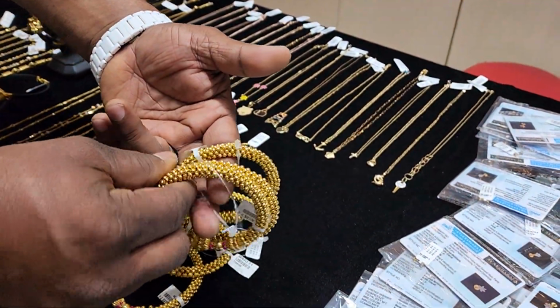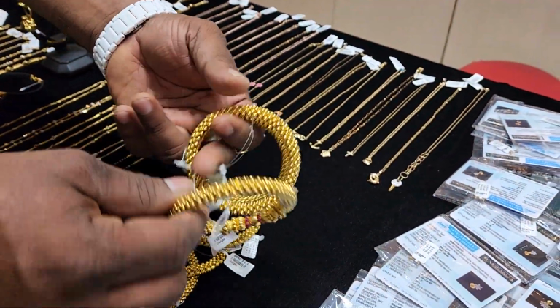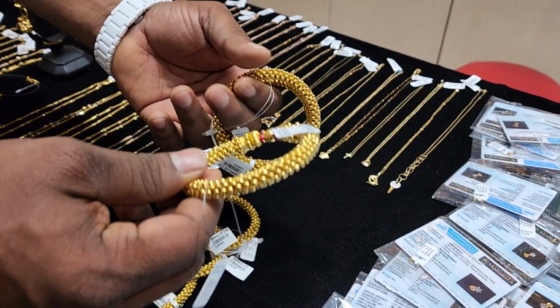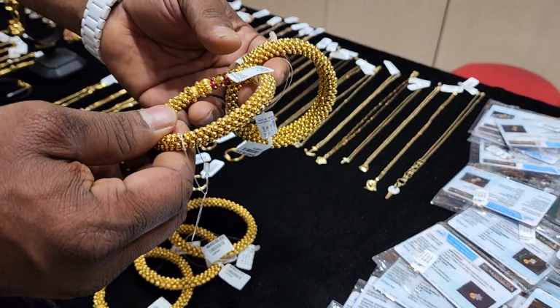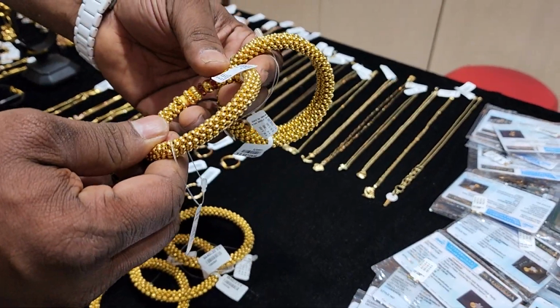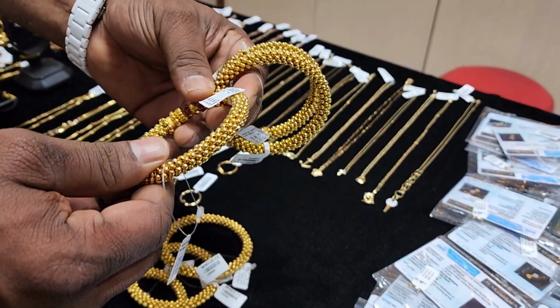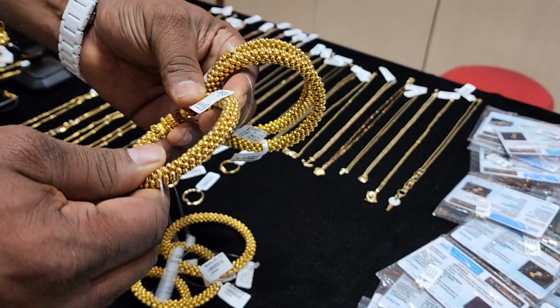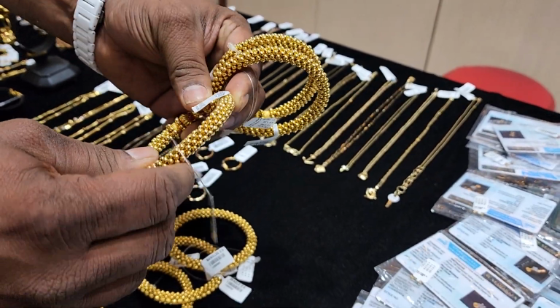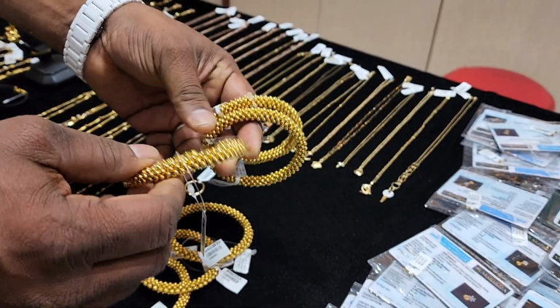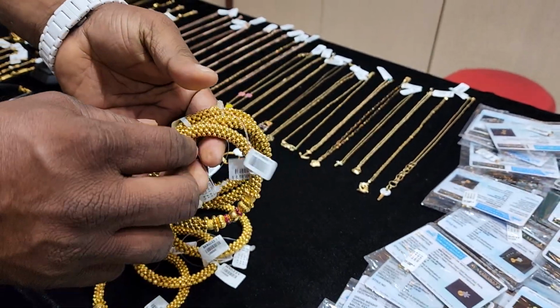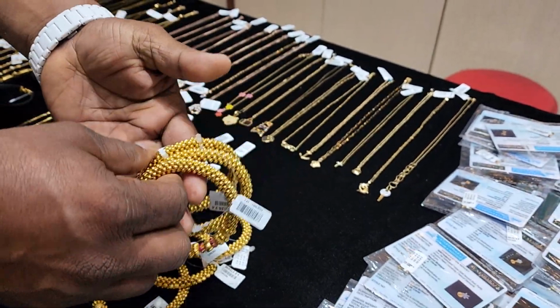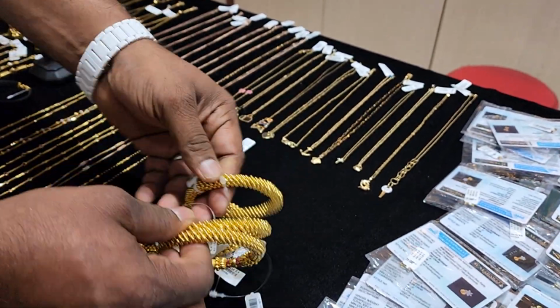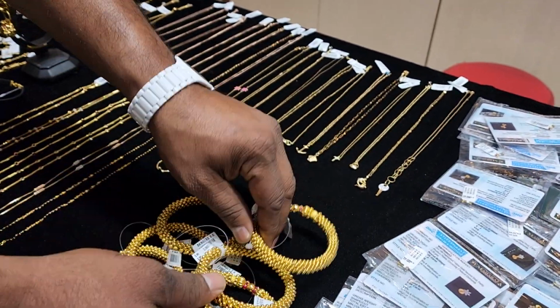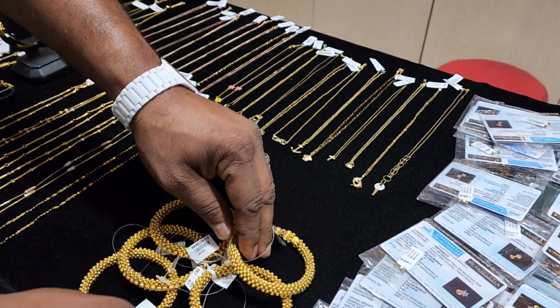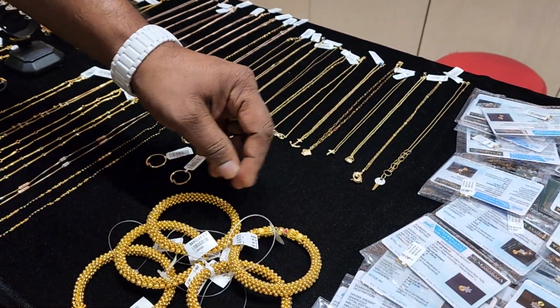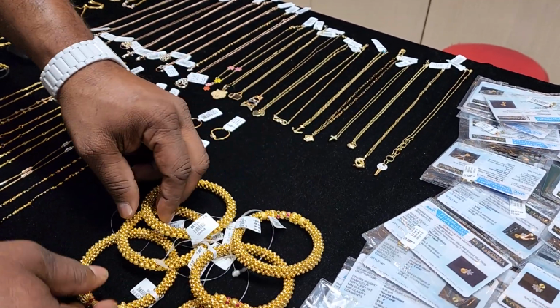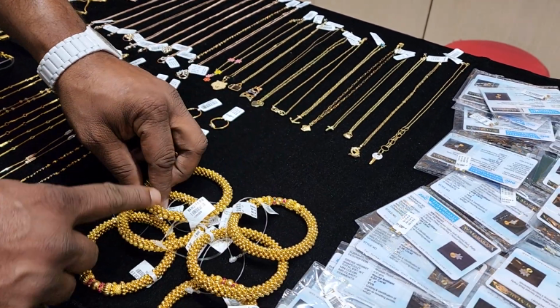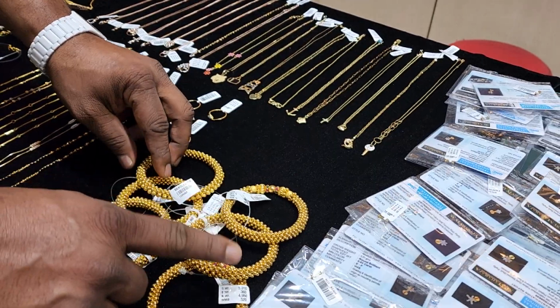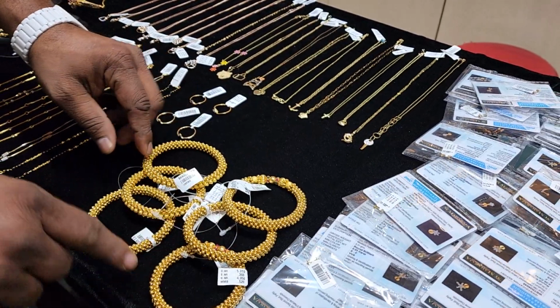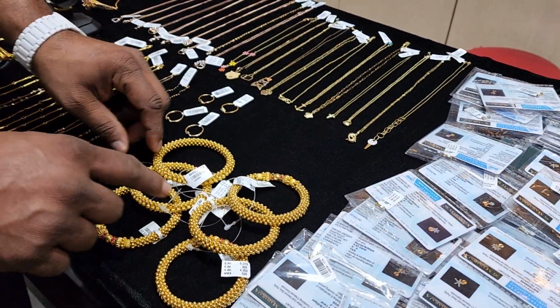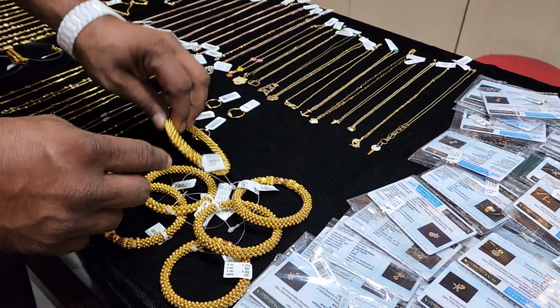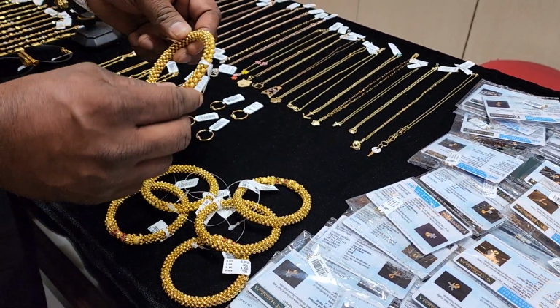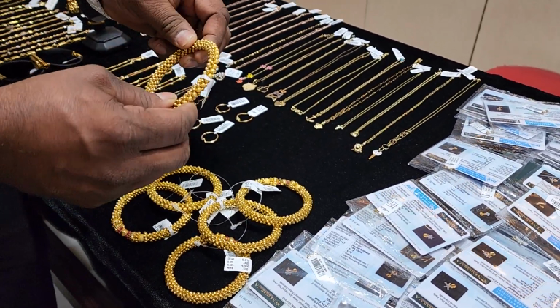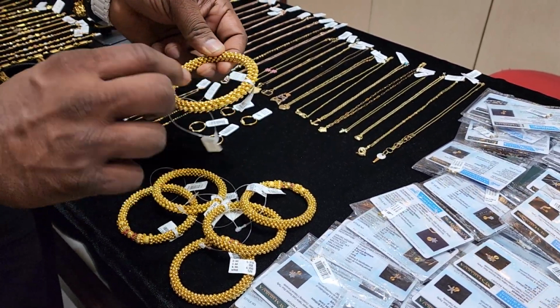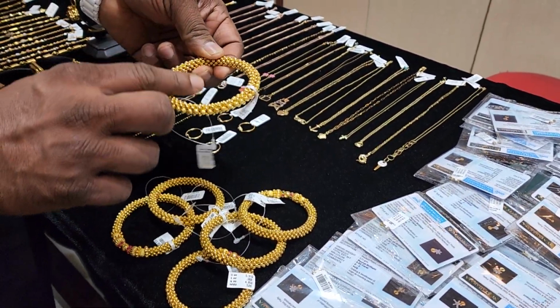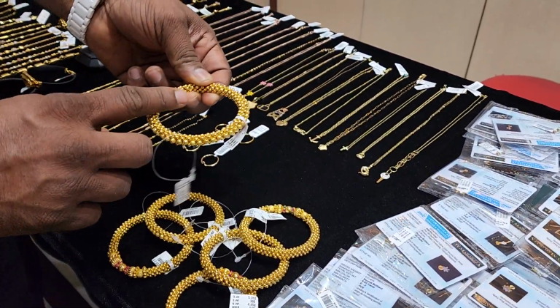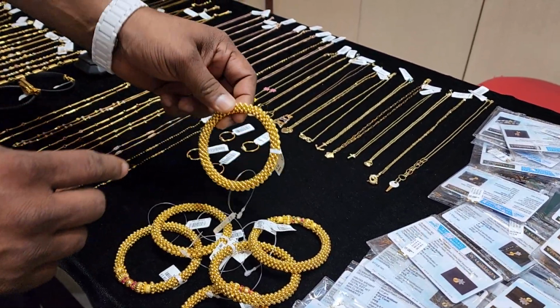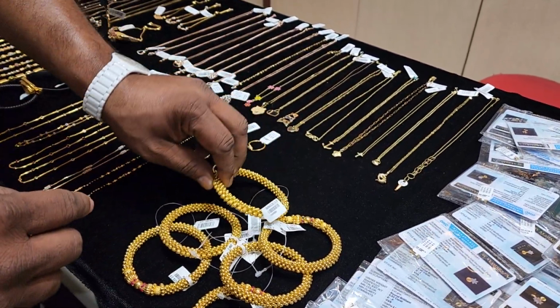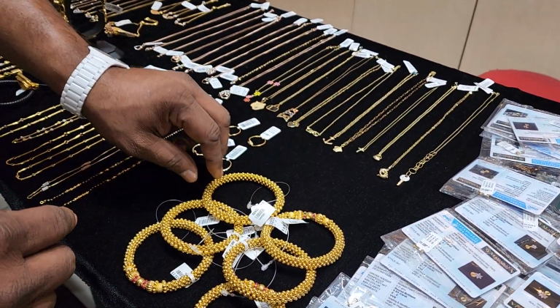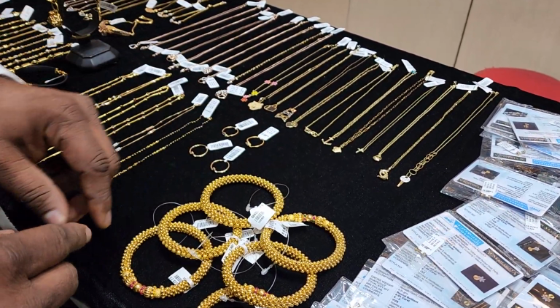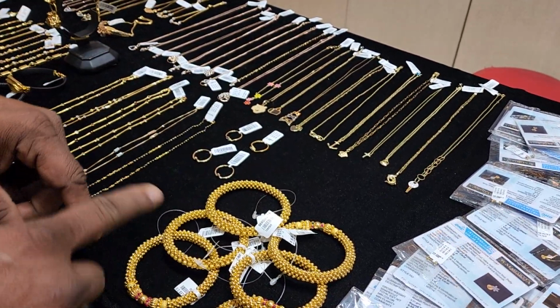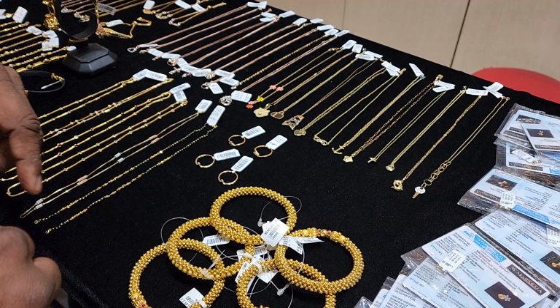How many diamonds are there? This is priced at 30,000 — up to 82,000. It has wax in the setting. It is not a big blue stone.